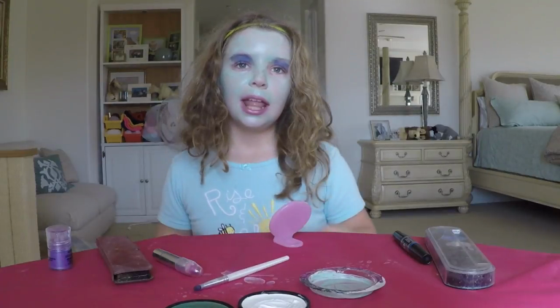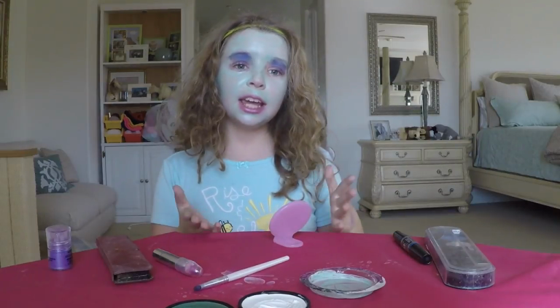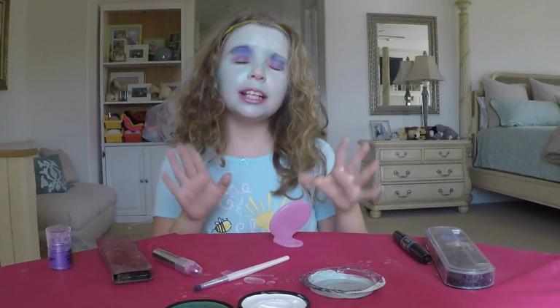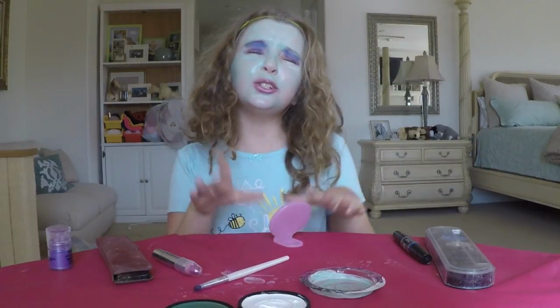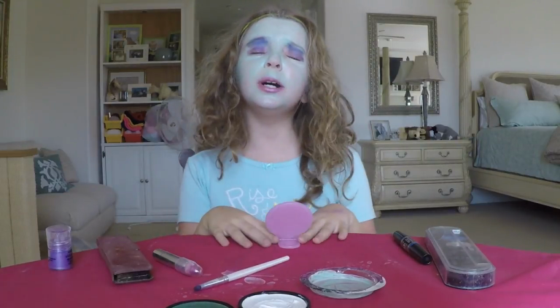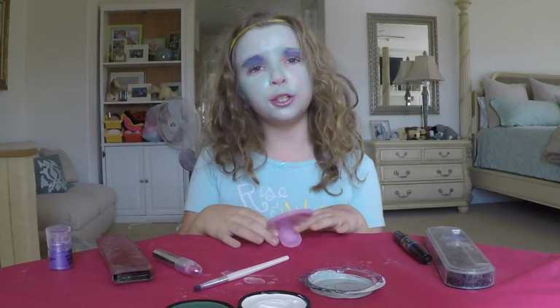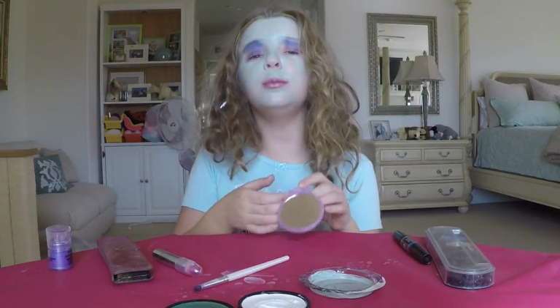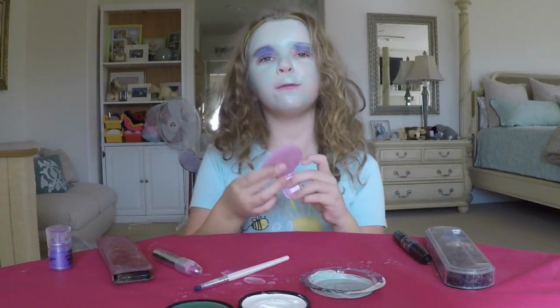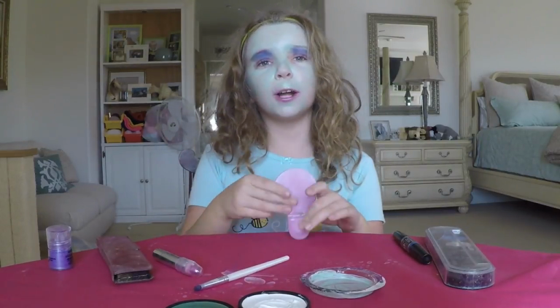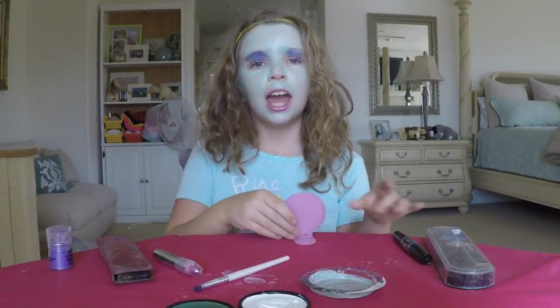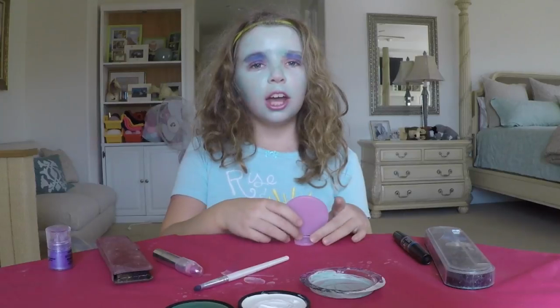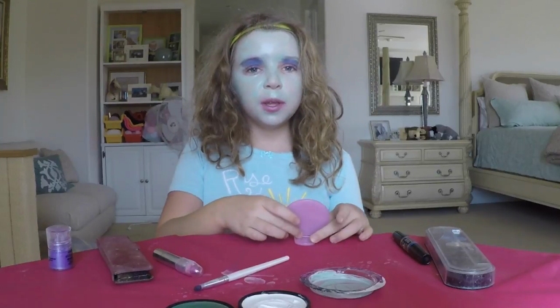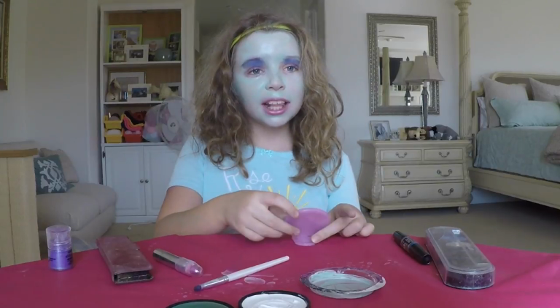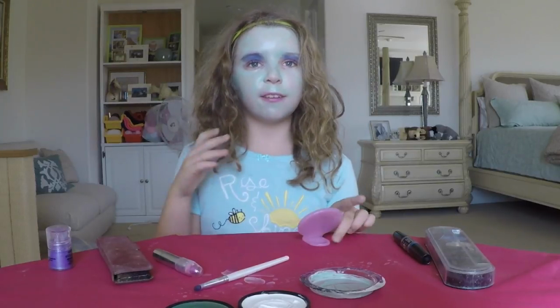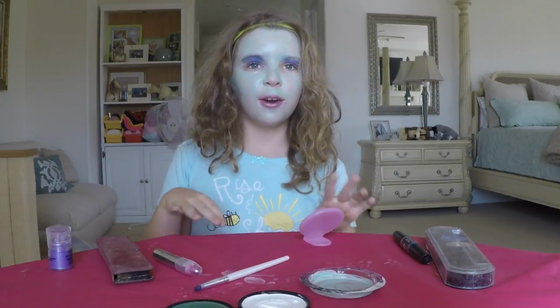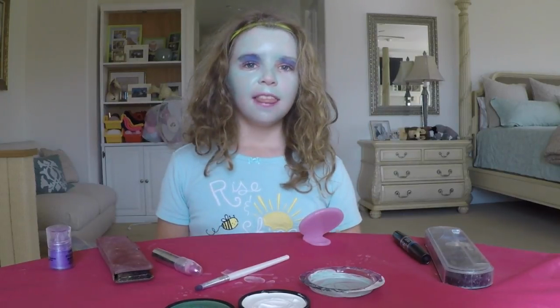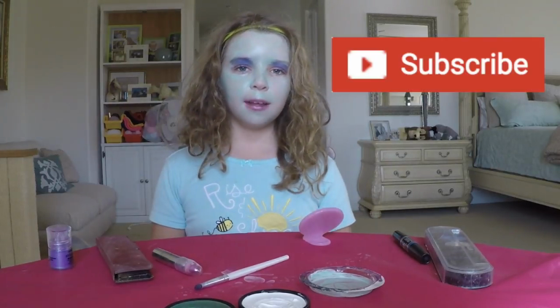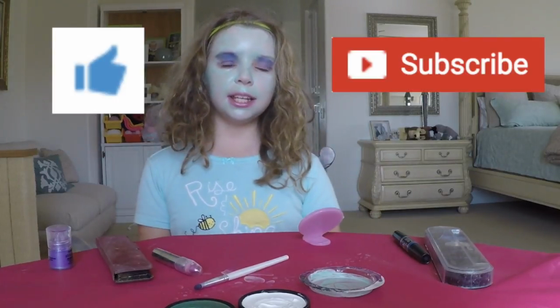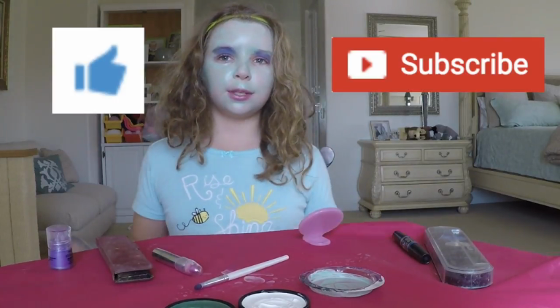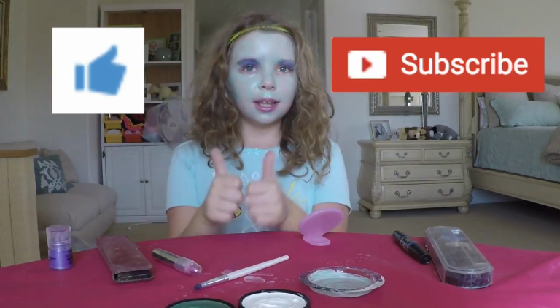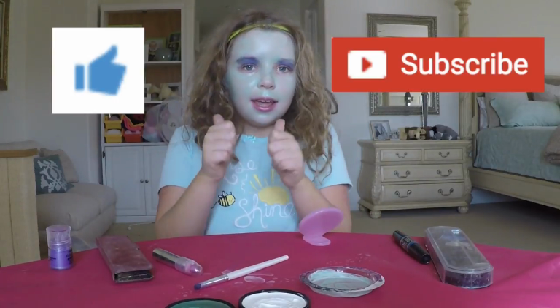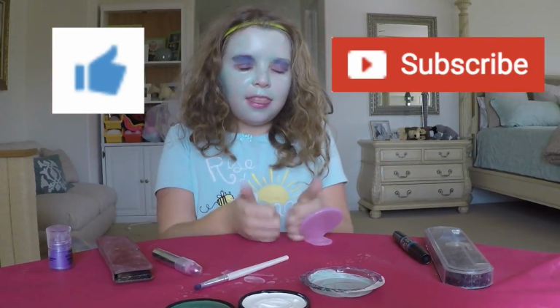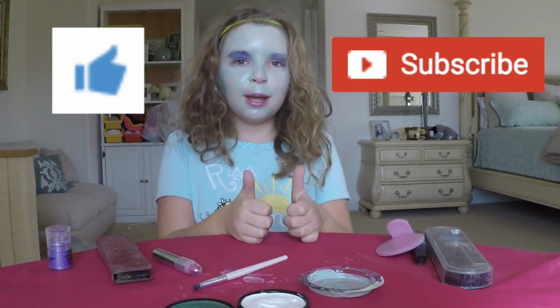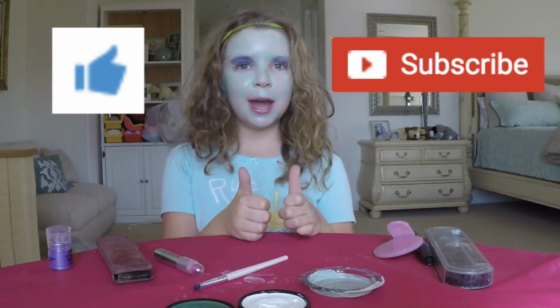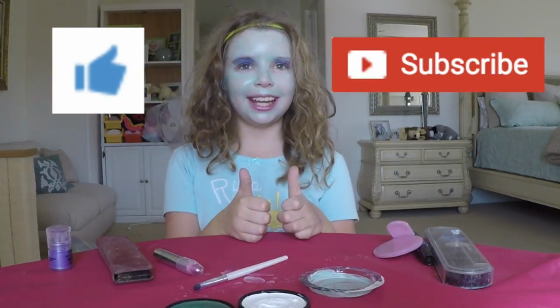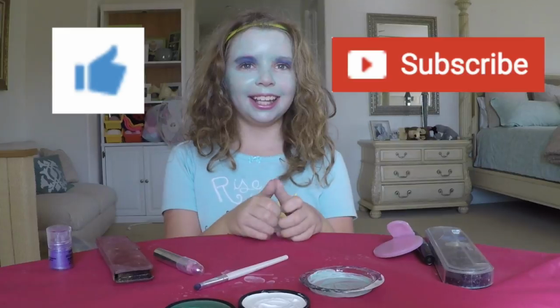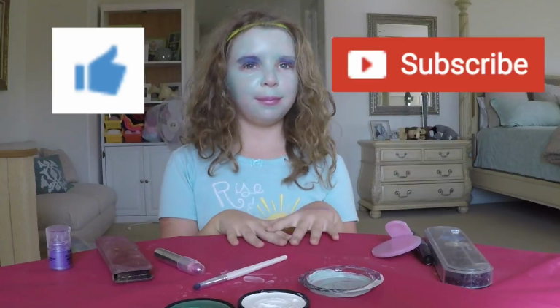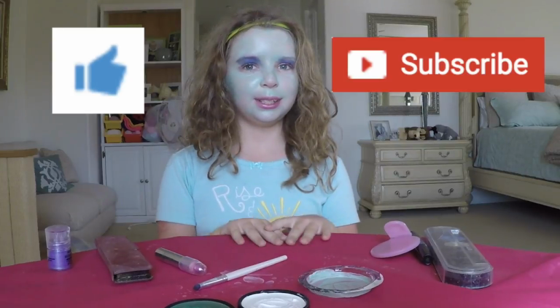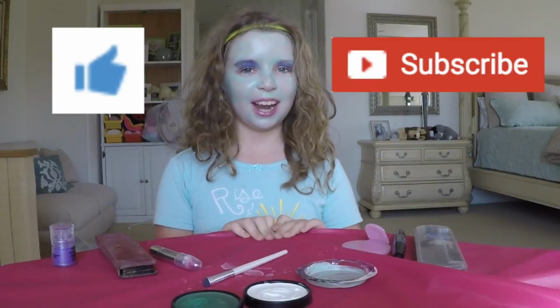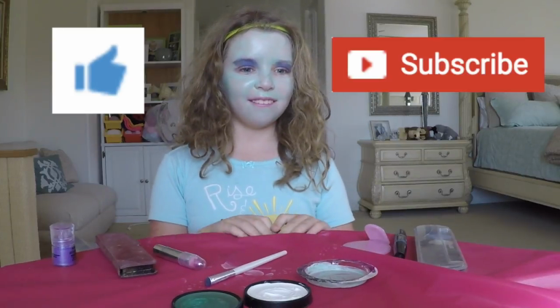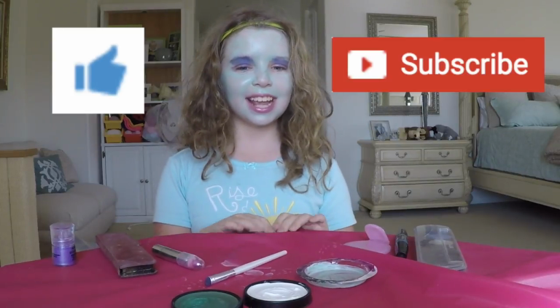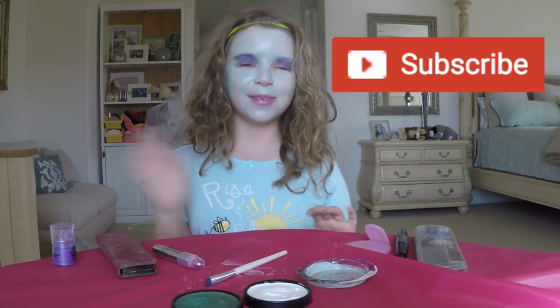Thank you guys so much for watching. I hope you like this video. Please hit a thumbs up and subscribe. Thanks, bye!